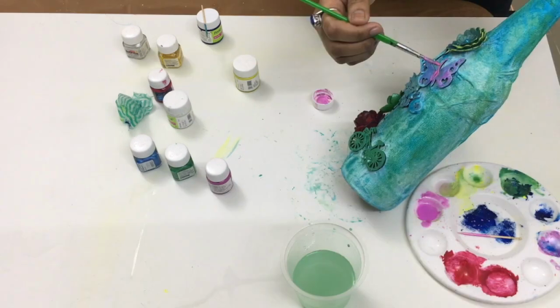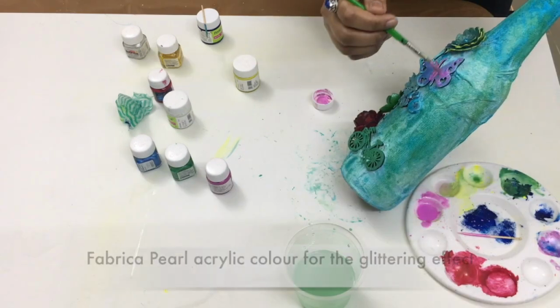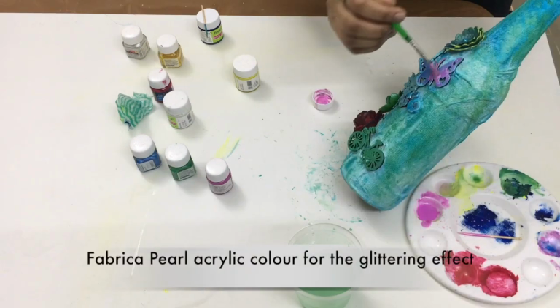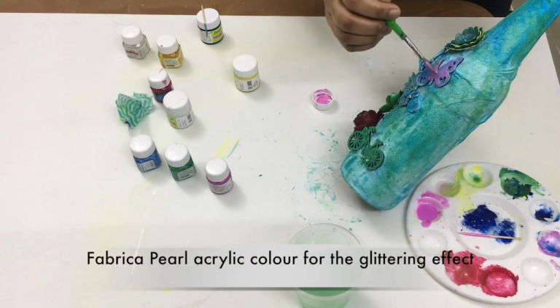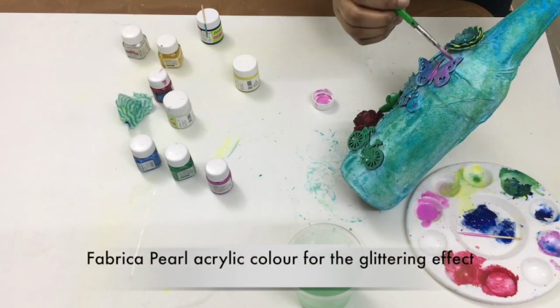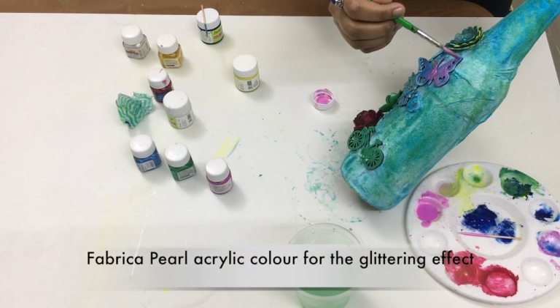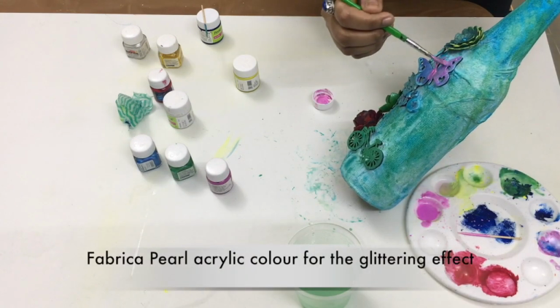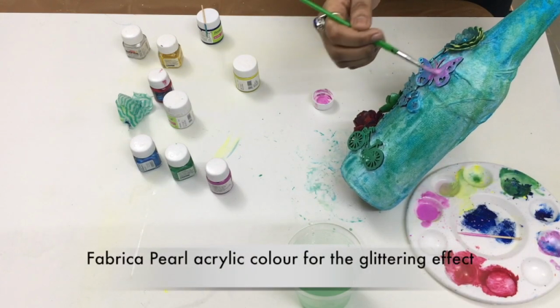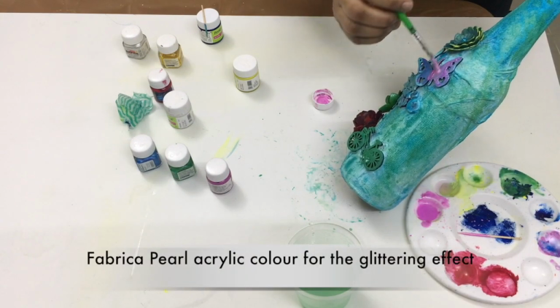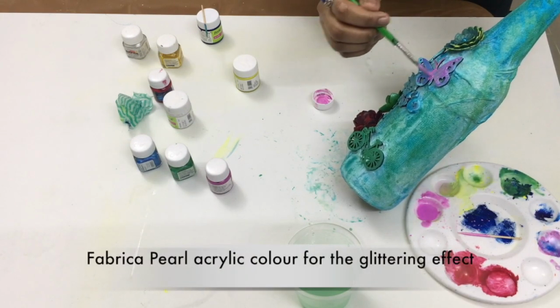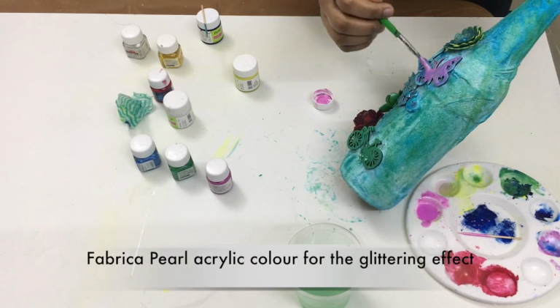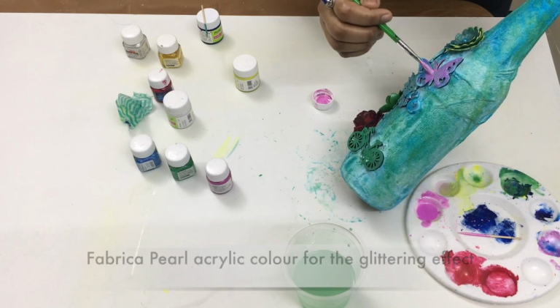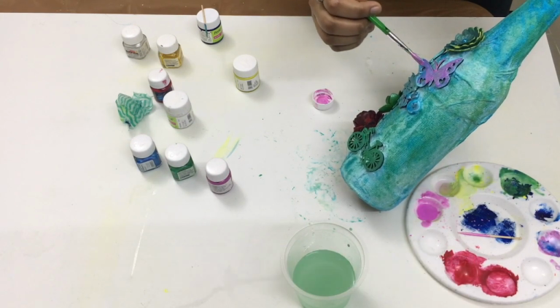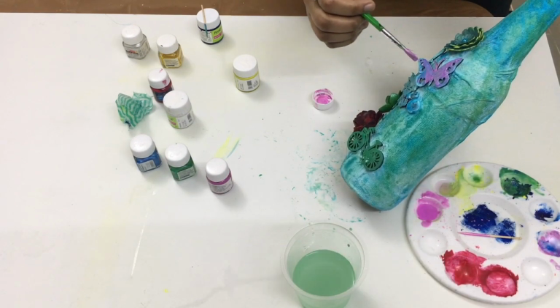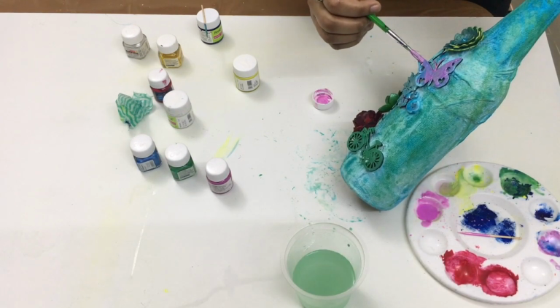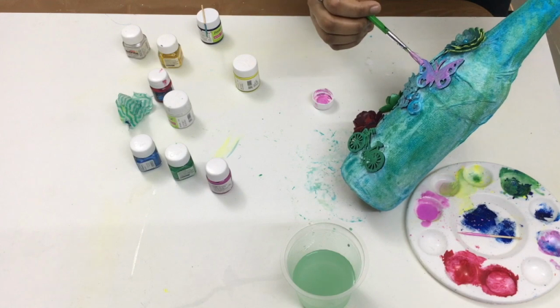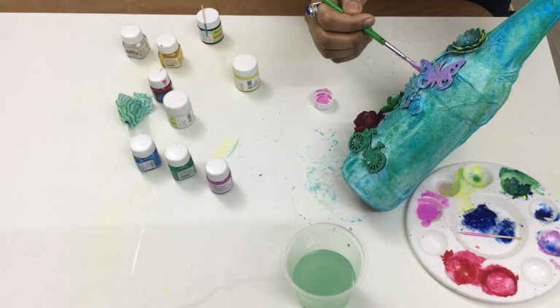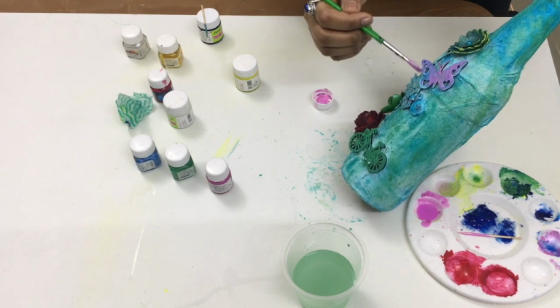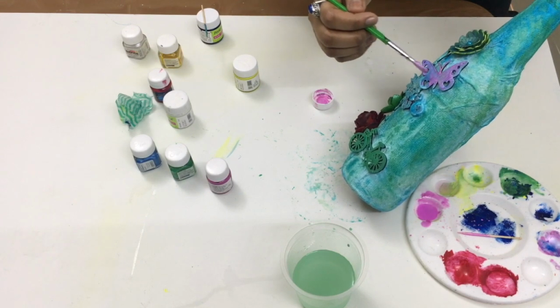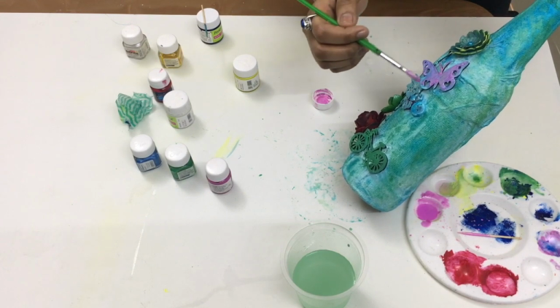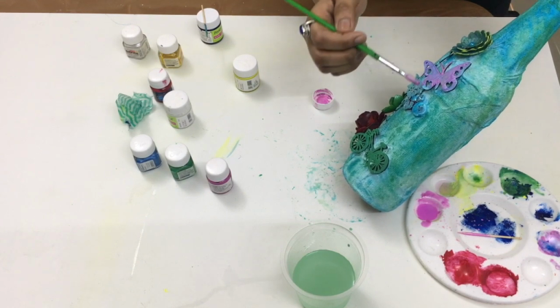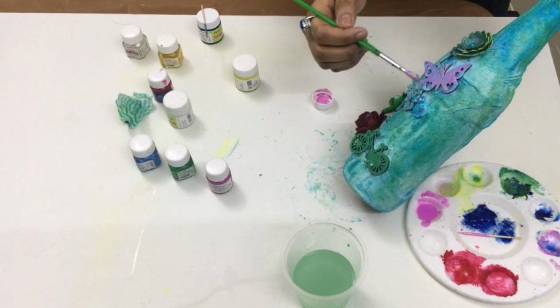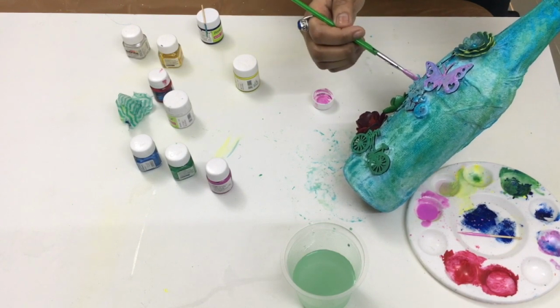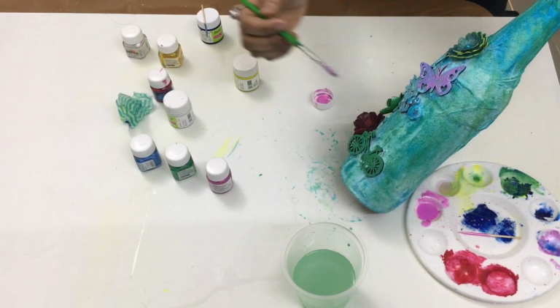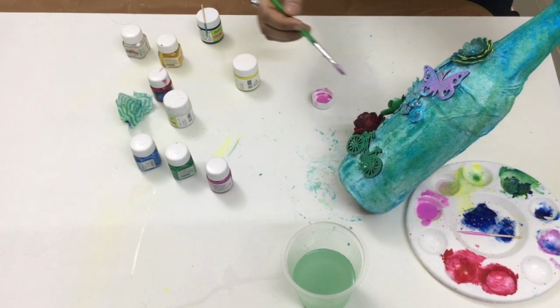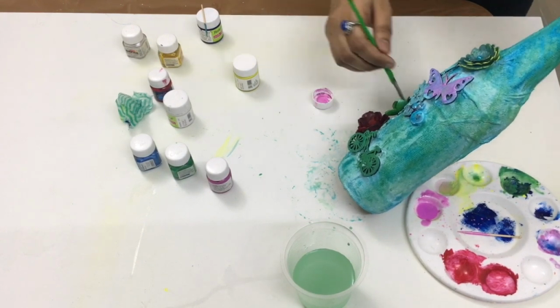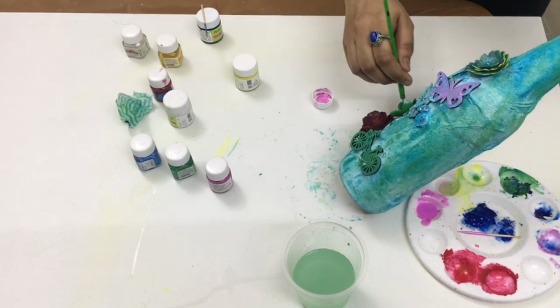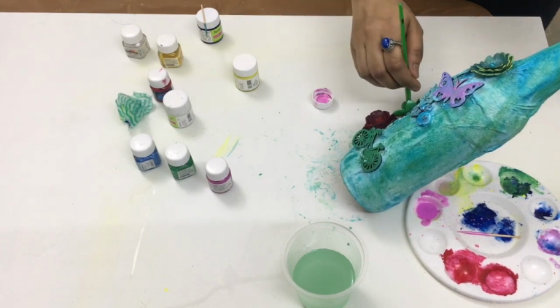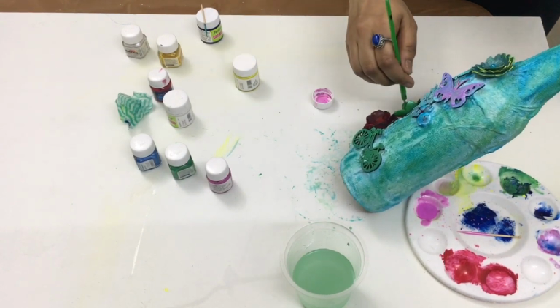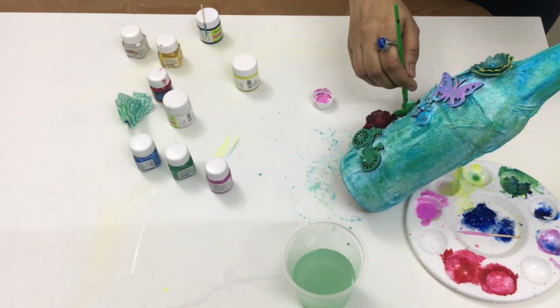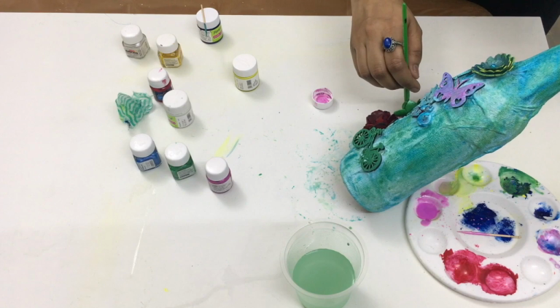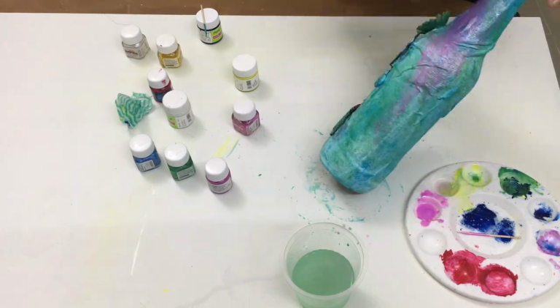I wanted a bit of a glittering effect on my project. For that I have used Fabrica acrylic pearl color. This color is a fabric color.